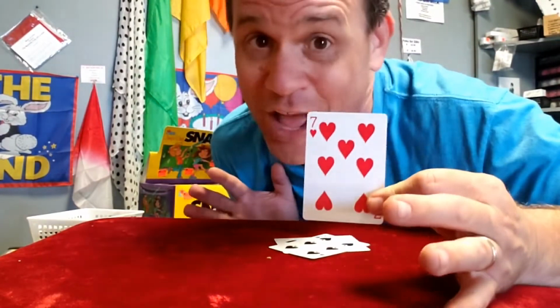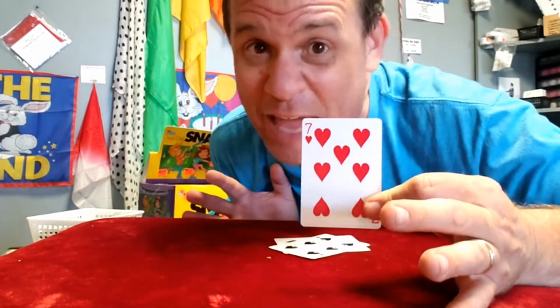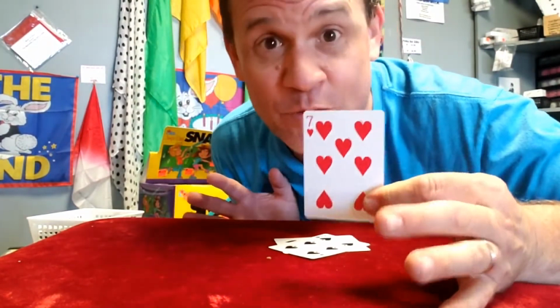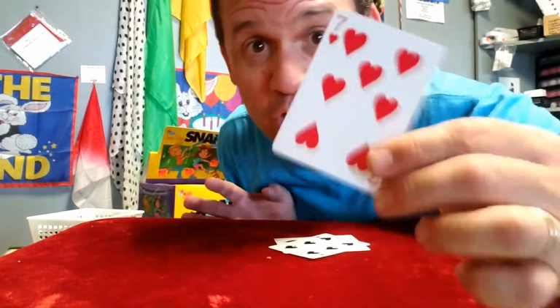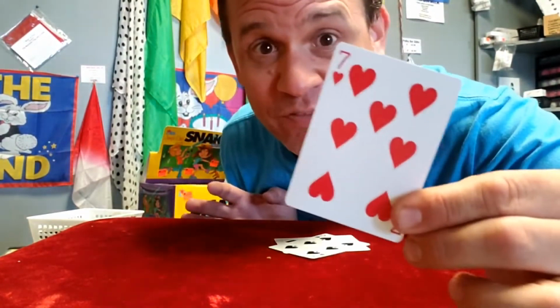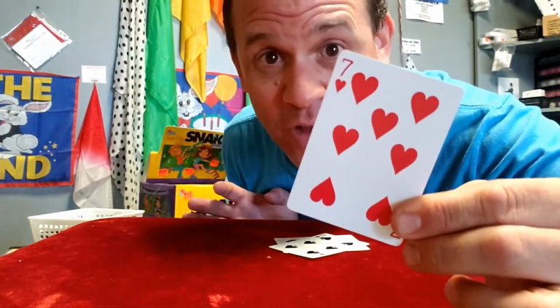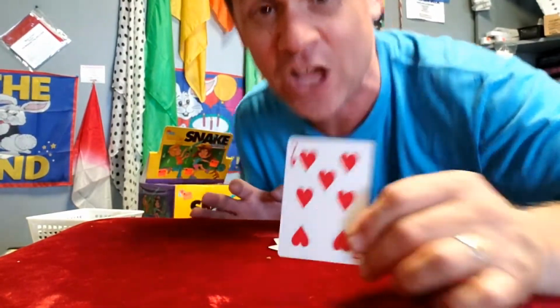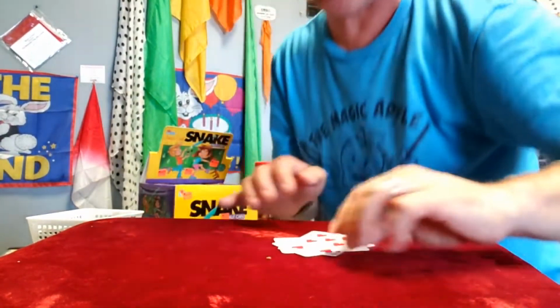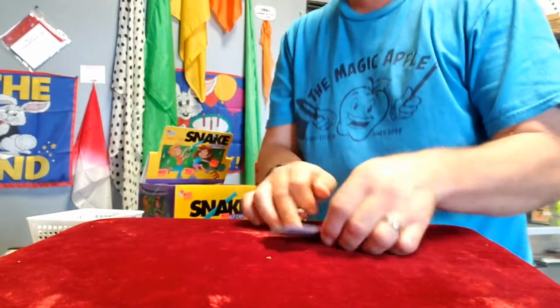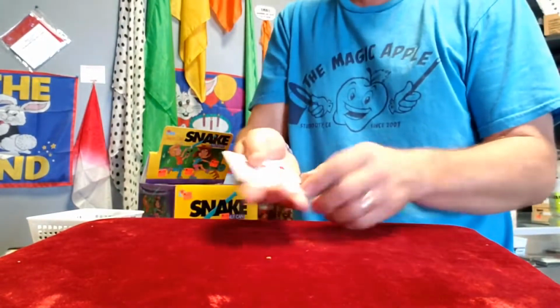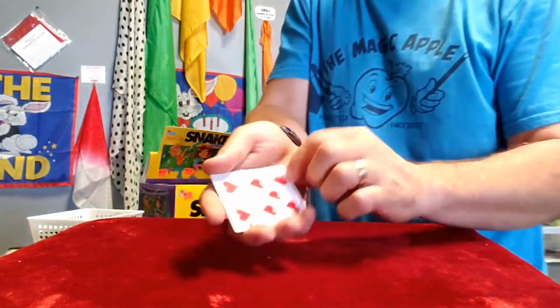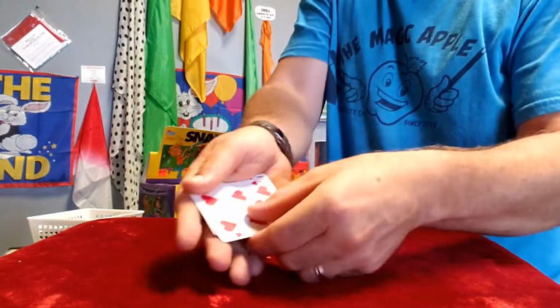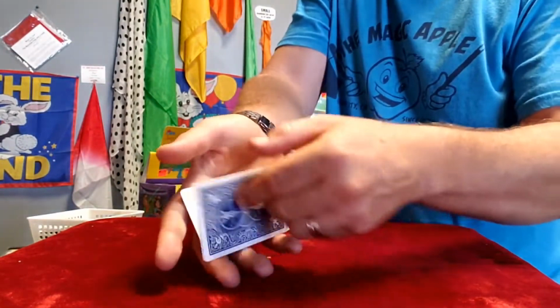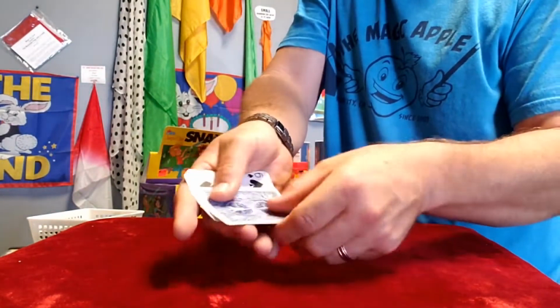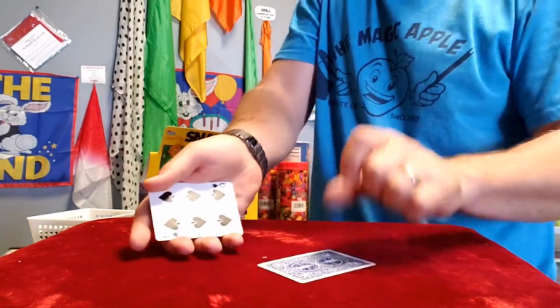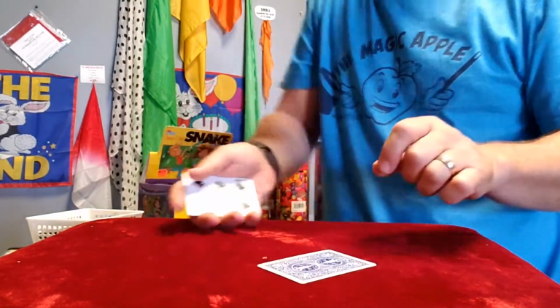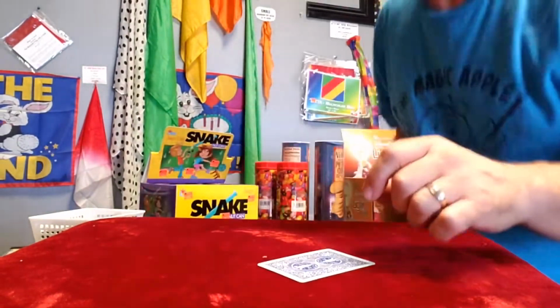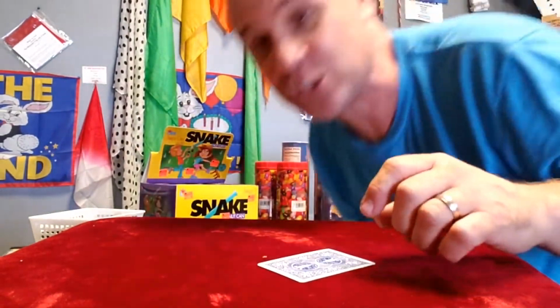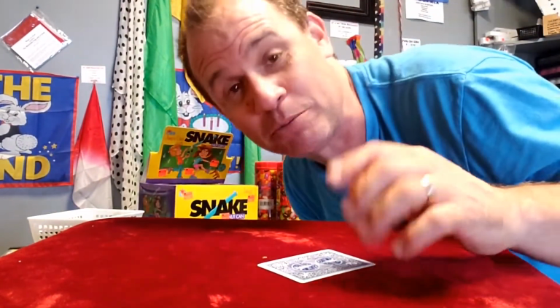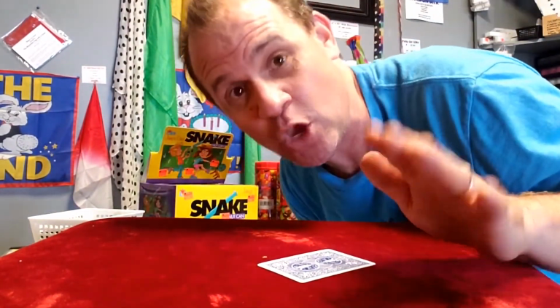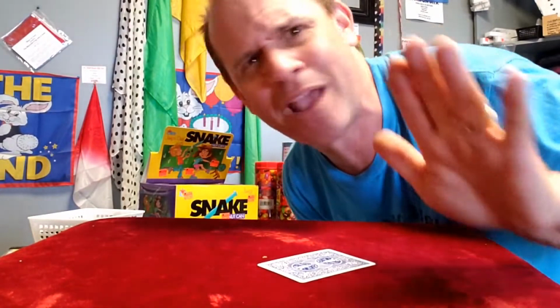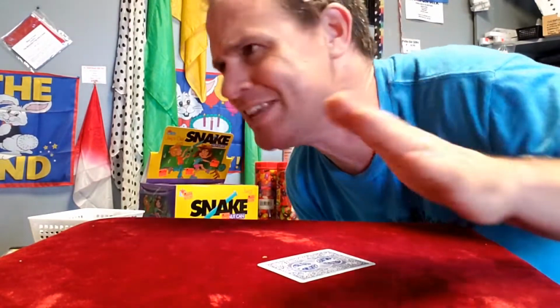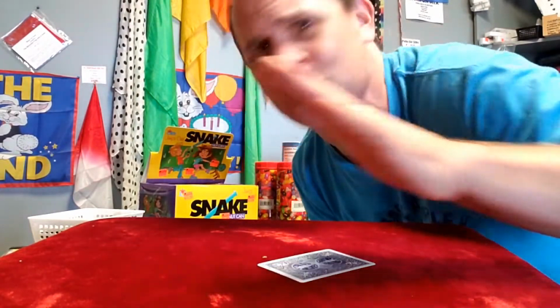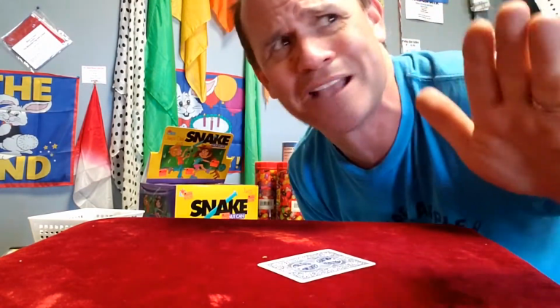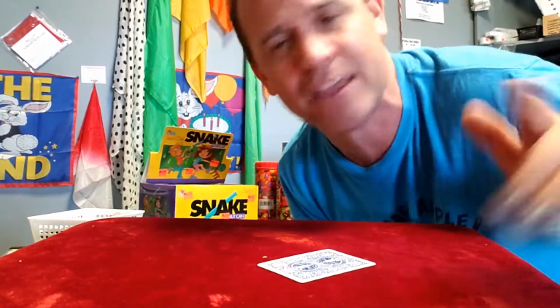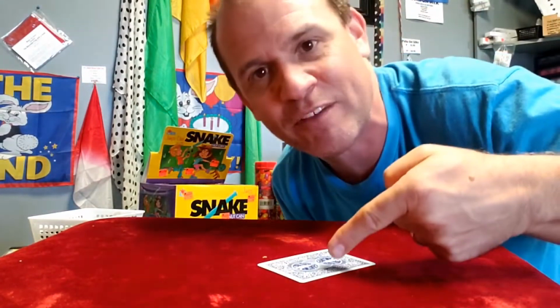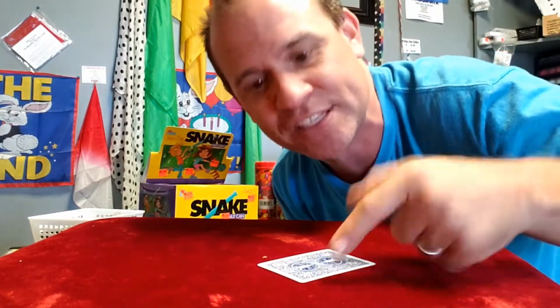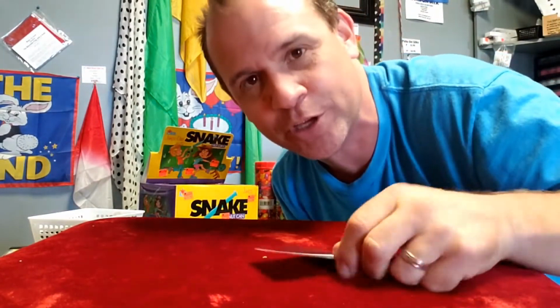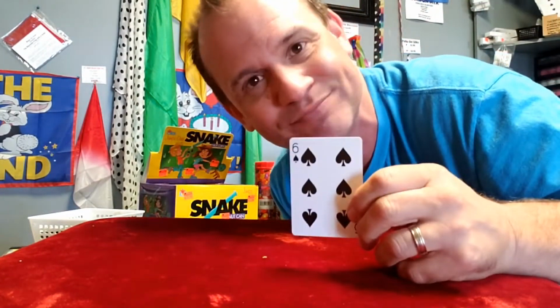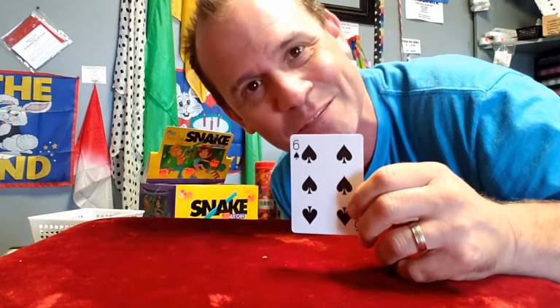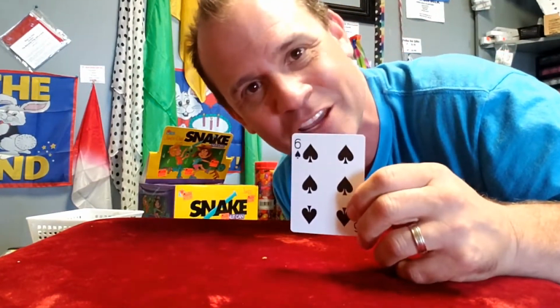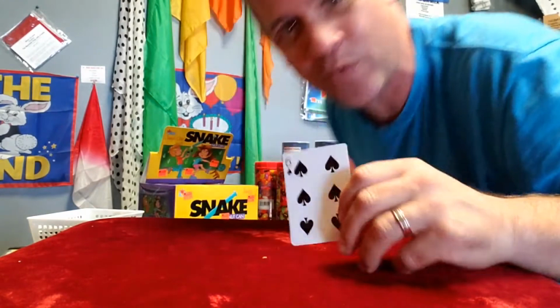We're not going to bet, but if we were, you'd have to keep your eye on the seven of hearts — this is how they get you. They put the seven of hearts right there in front of you, then ask you to put your money down. Where do you guys think the seven of hearts is? Everybody thinks it's here, but it's the six of spades. You can't win.